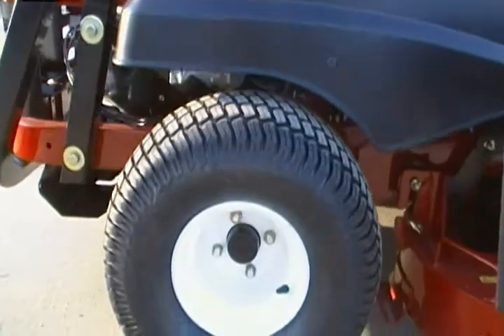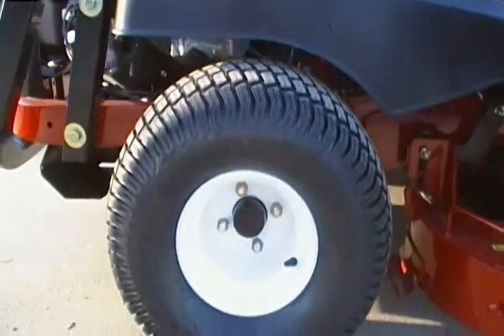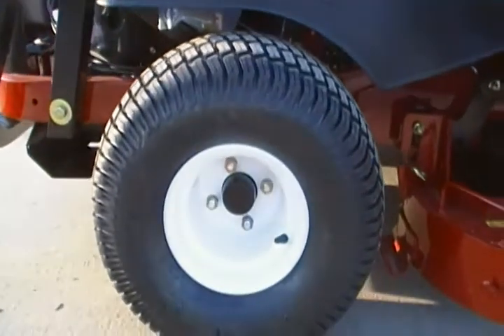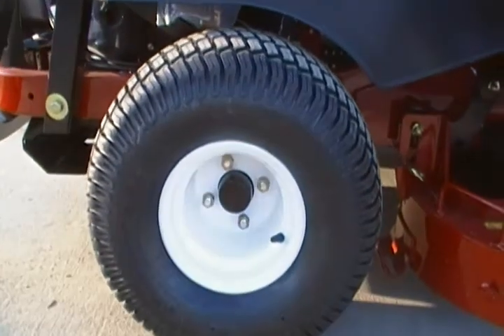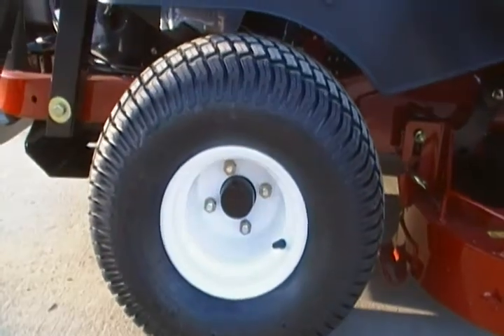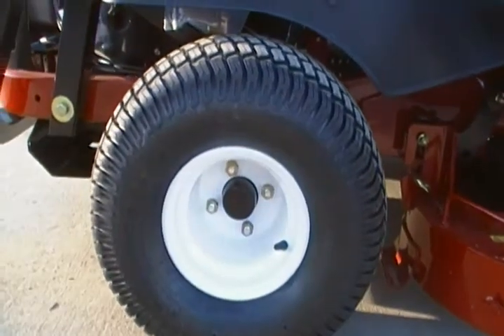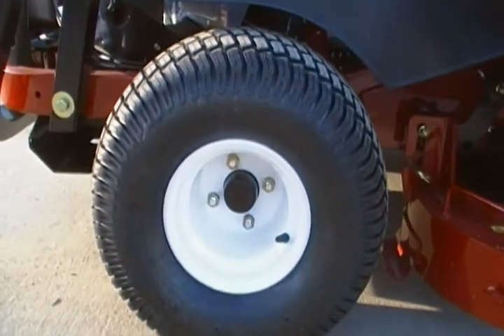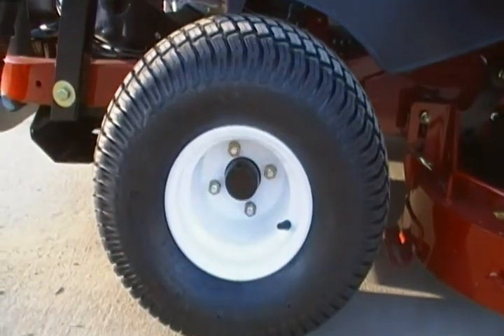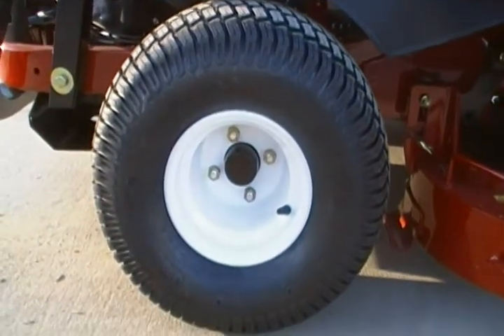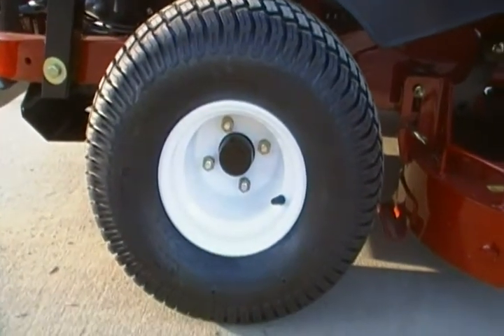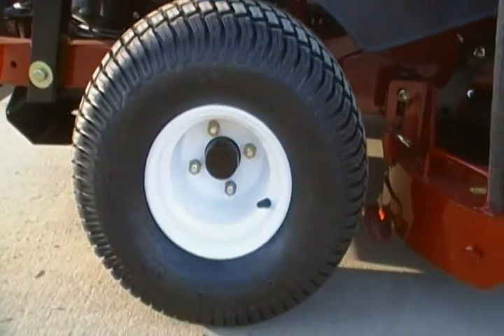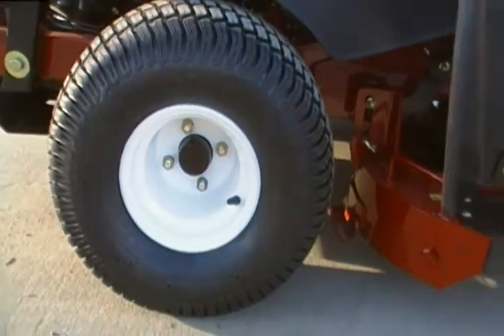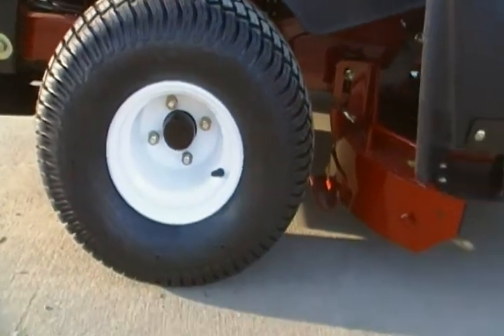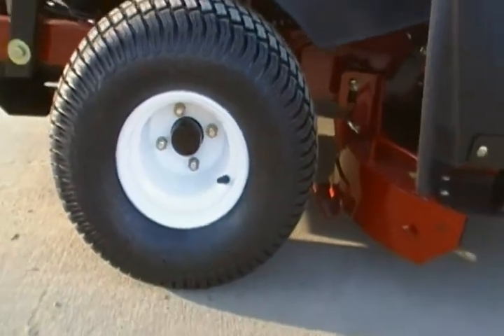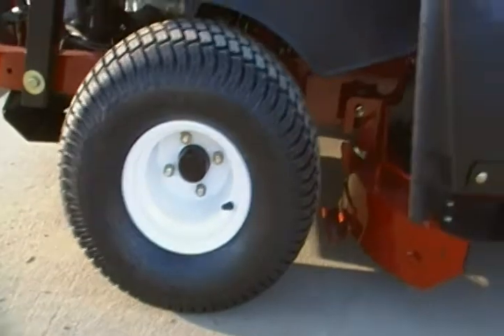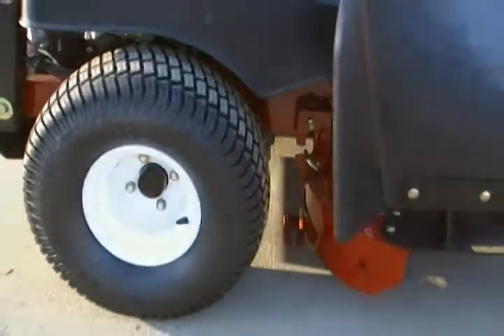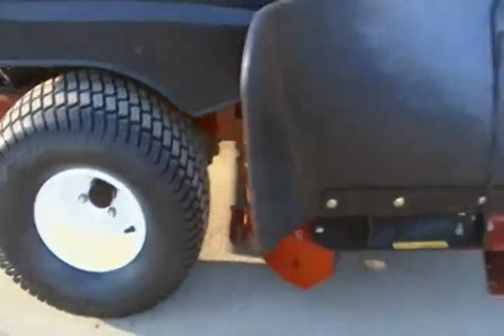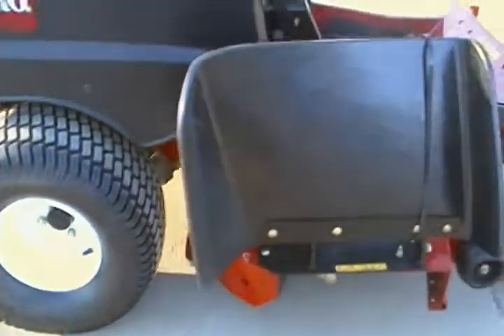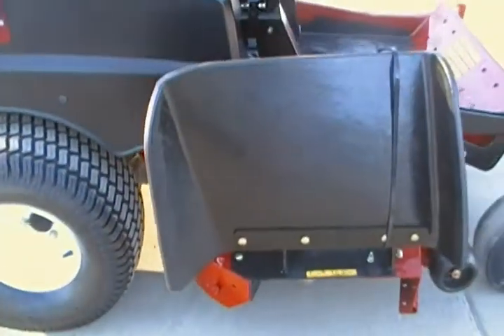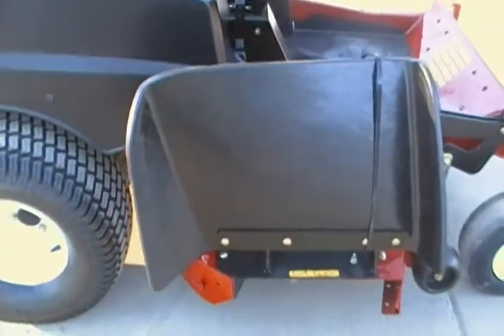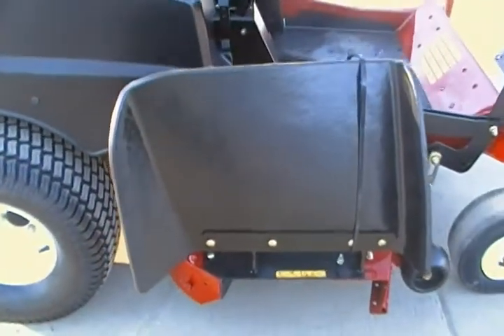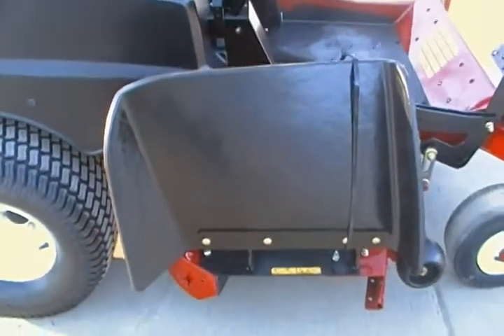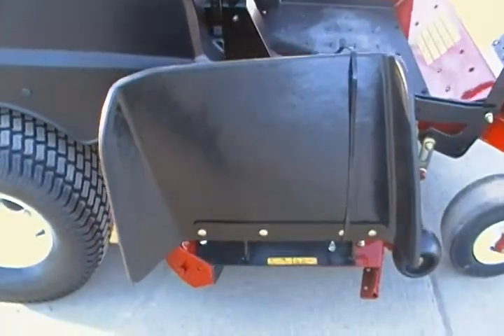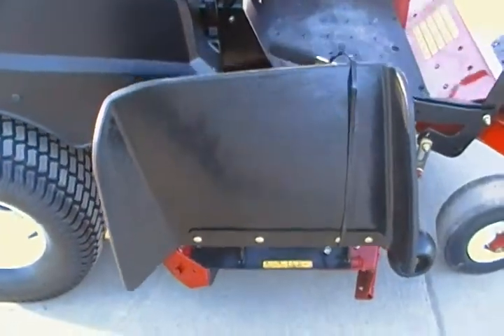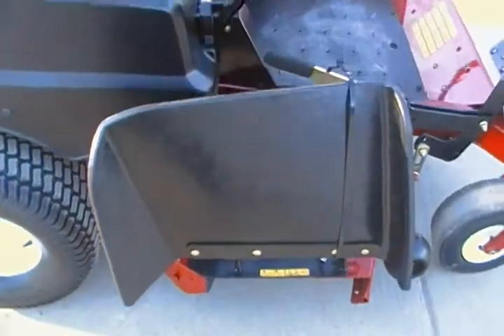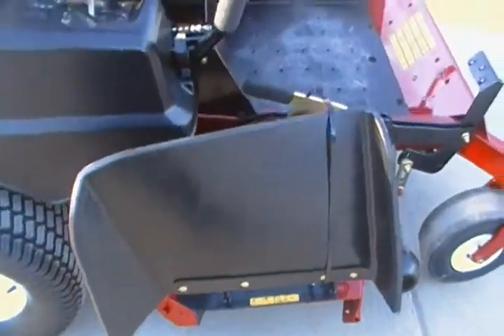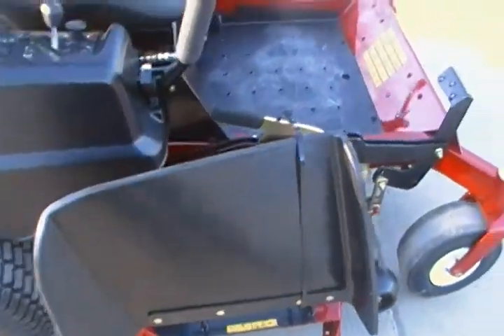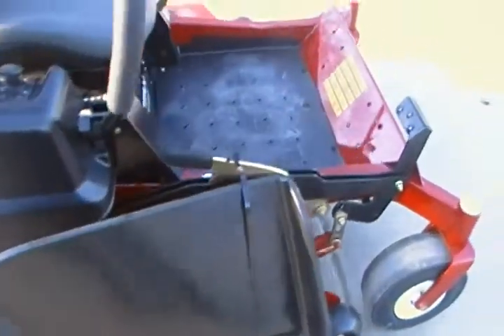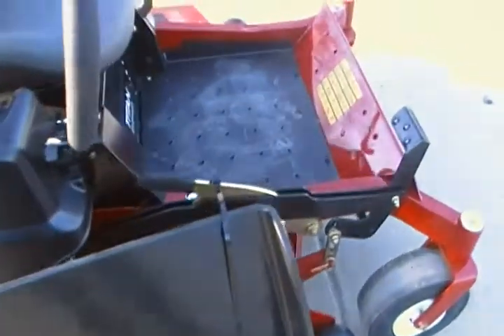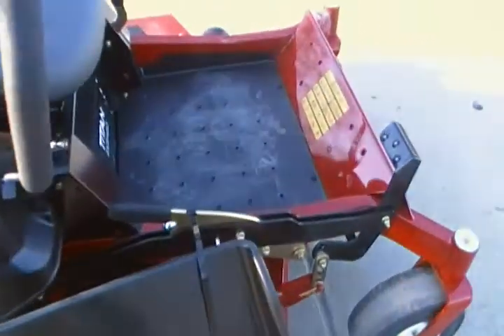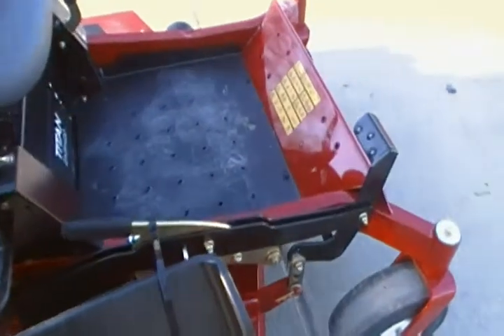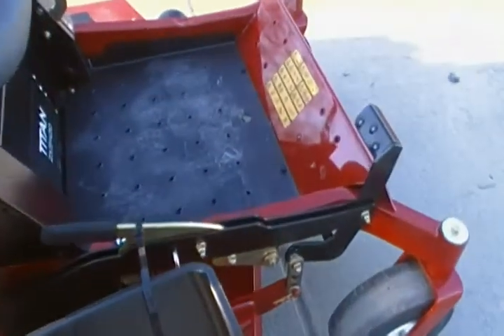This mower has 20x10x8 rear tires, a rubber discharge chute, and a deck lift foot assist.